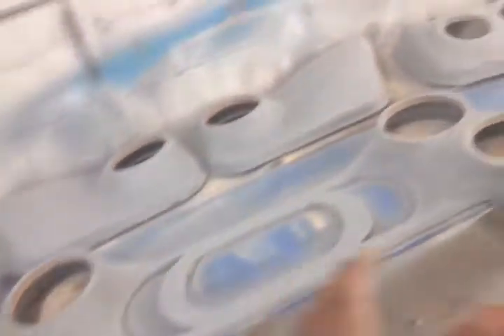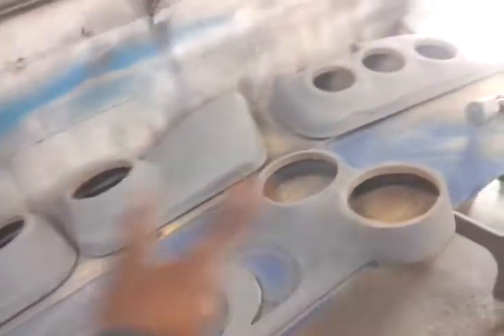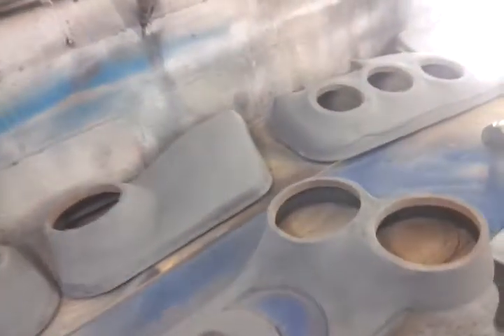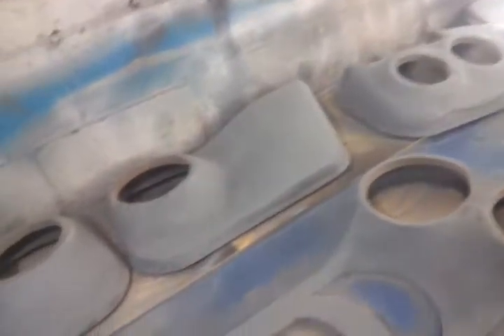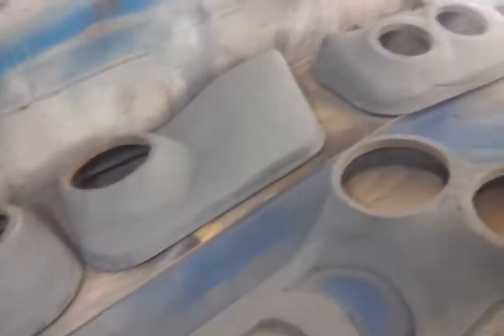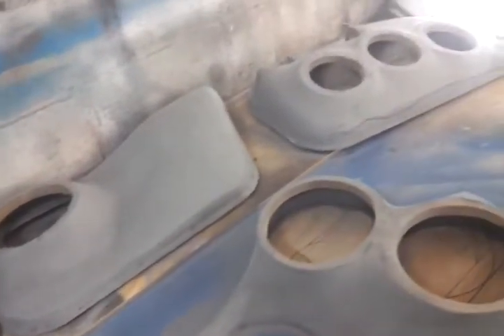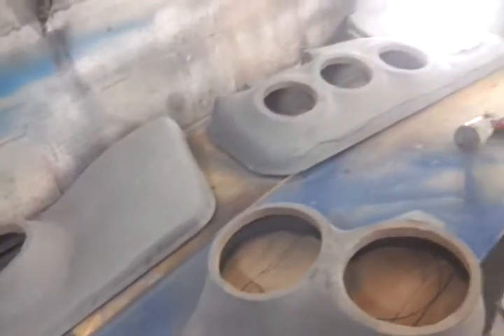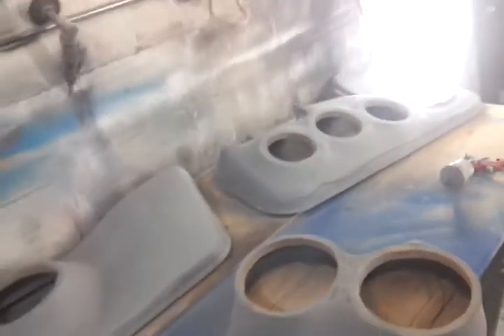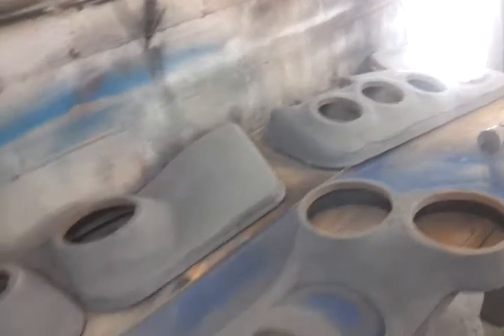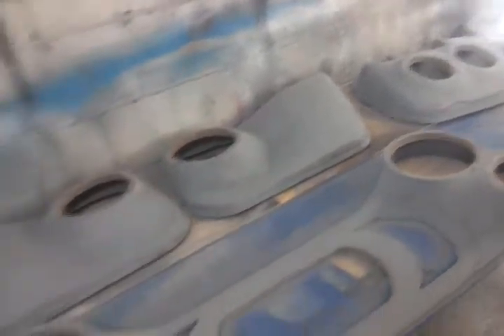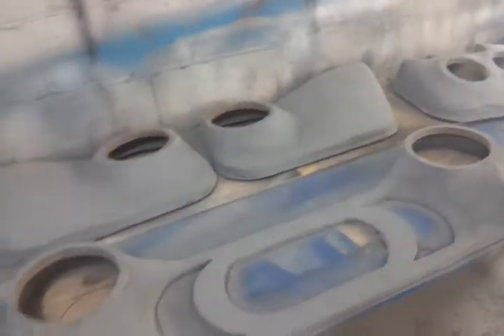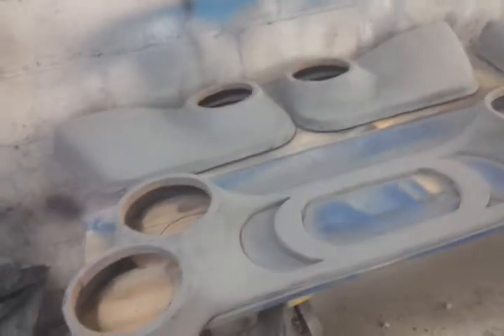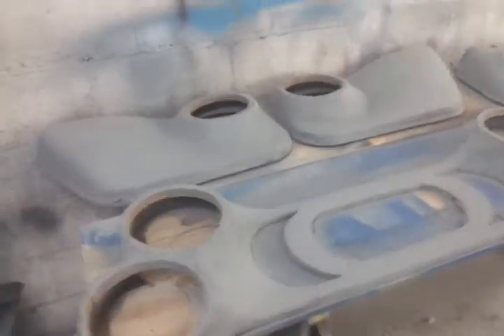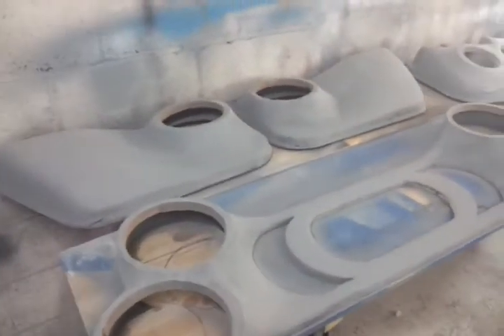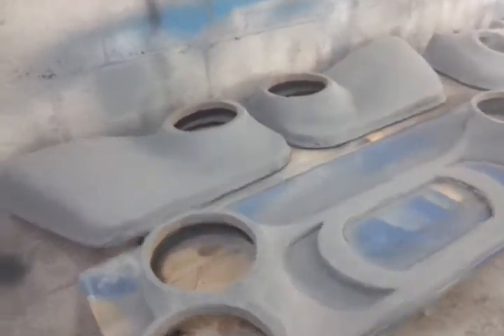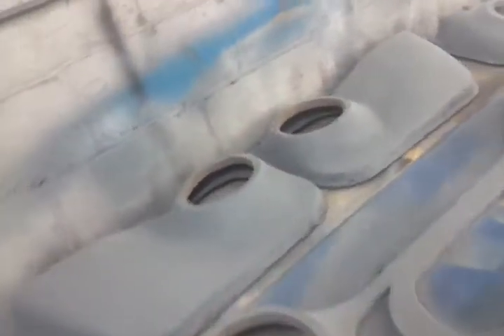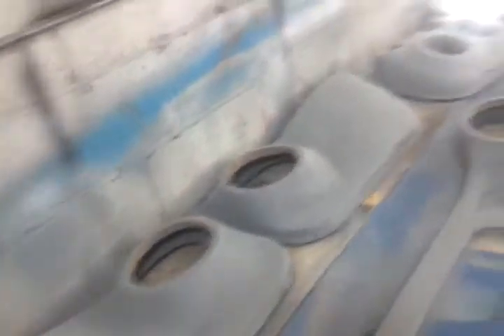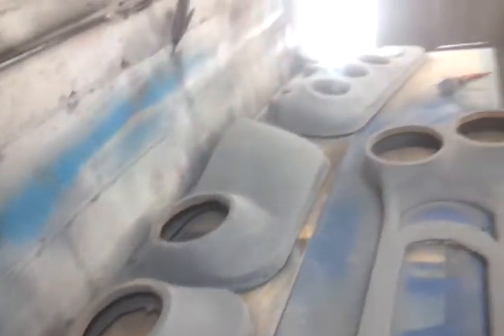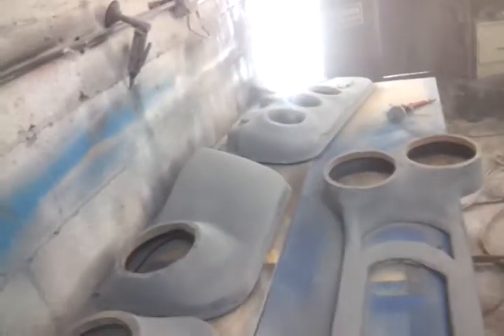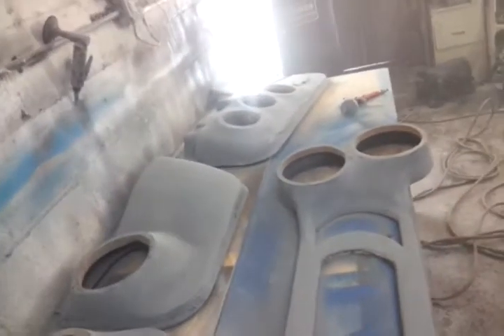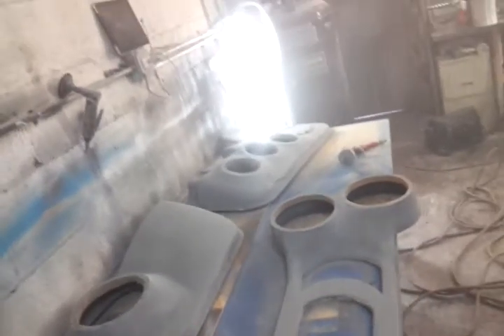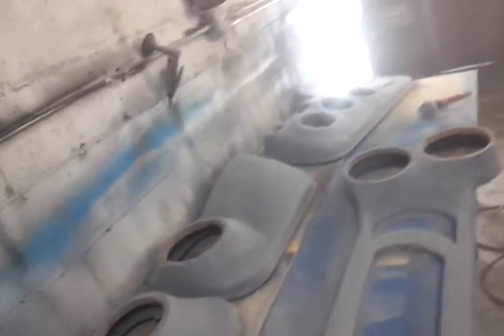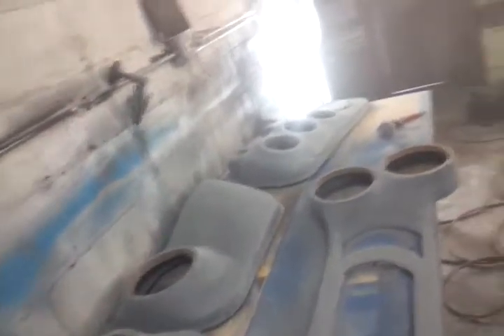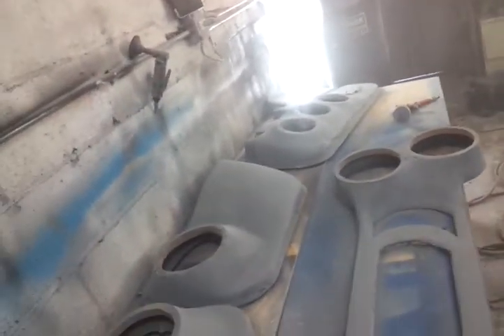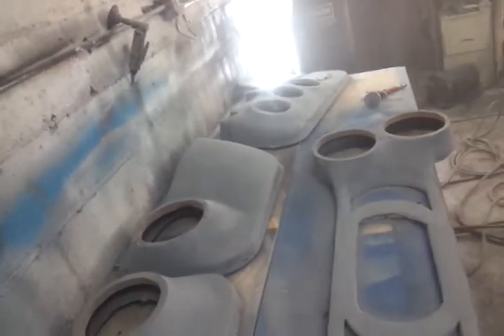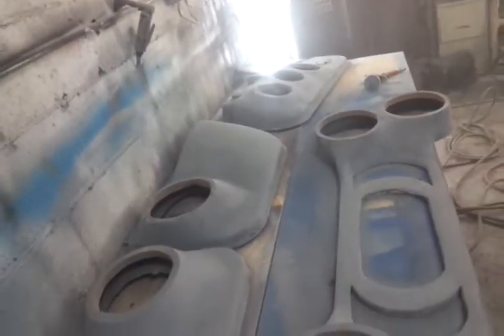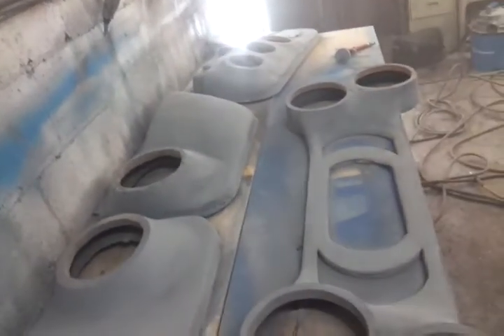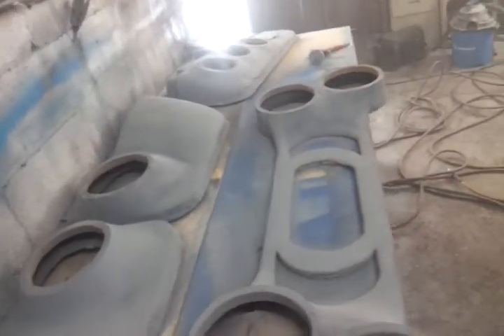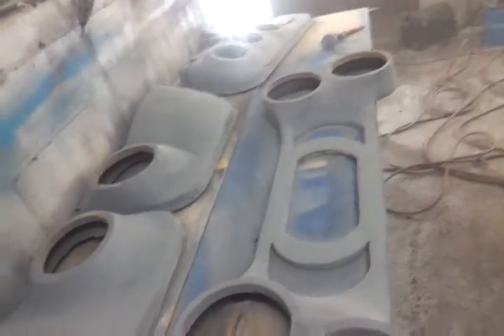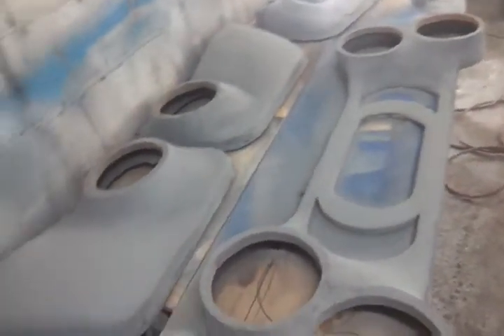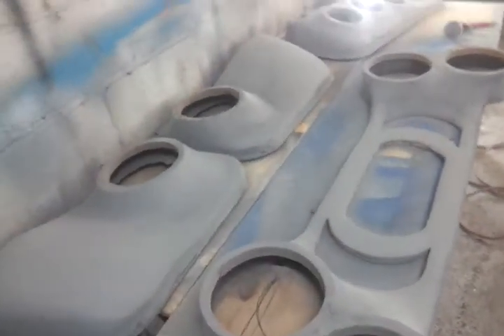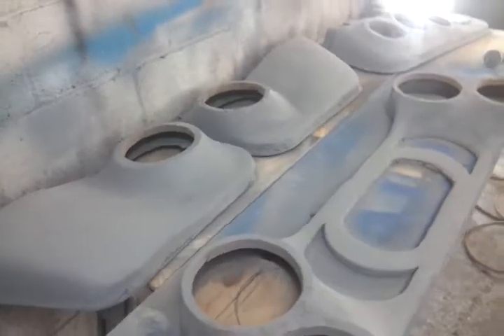Just getting everything ready for the summertime, that's it. All right everybody, take care — all the fiberglass now and work on other stuff later on. Peace and love, YouTube.